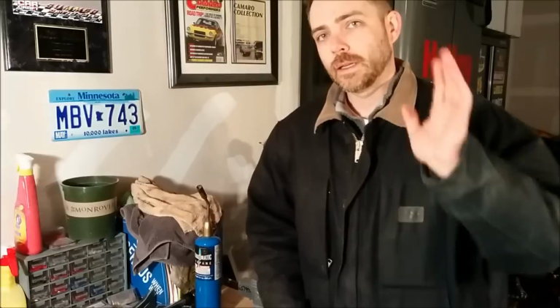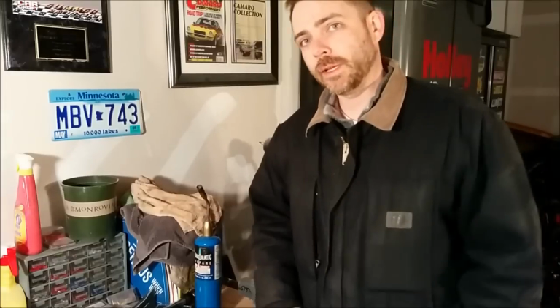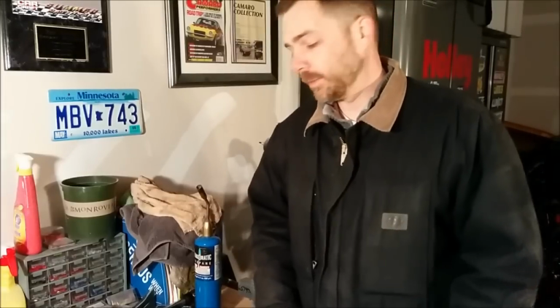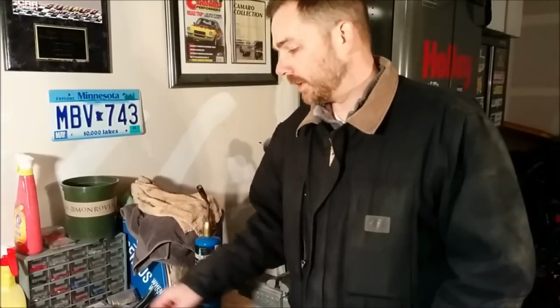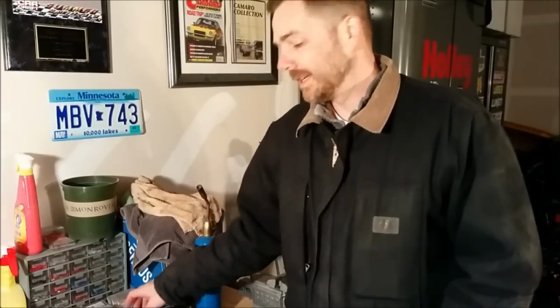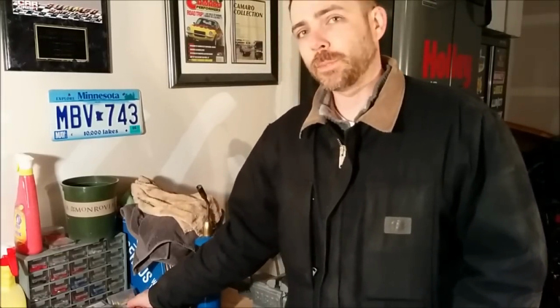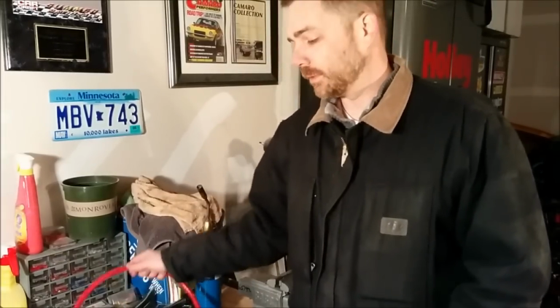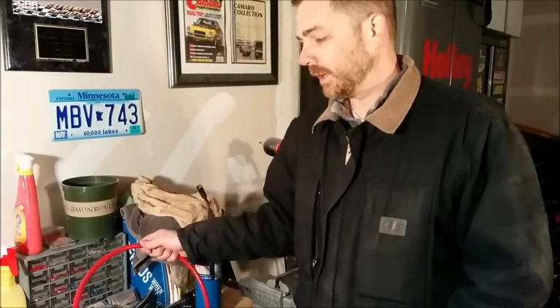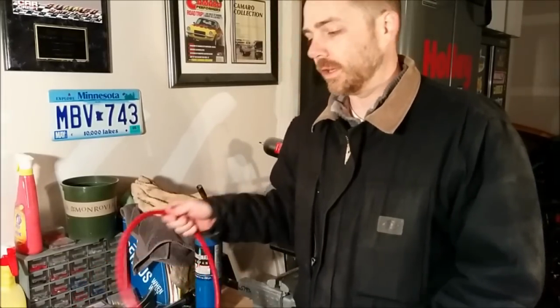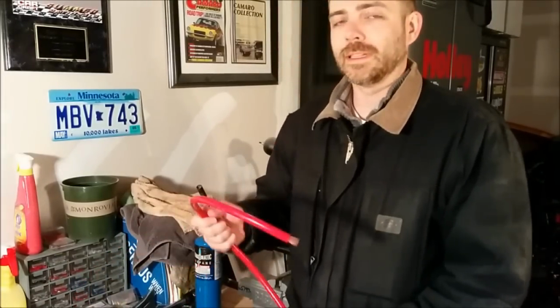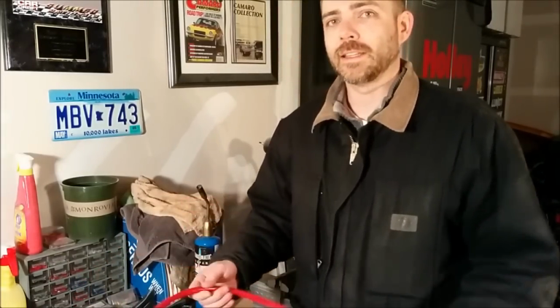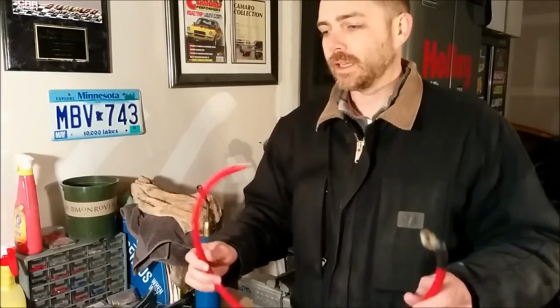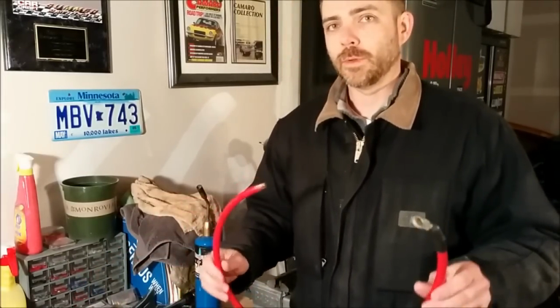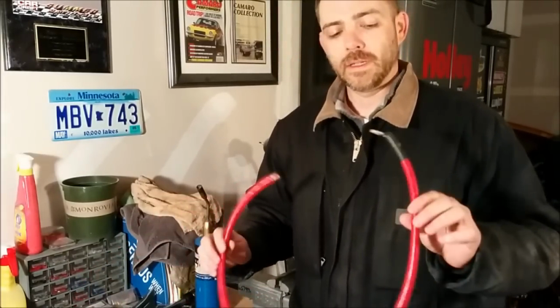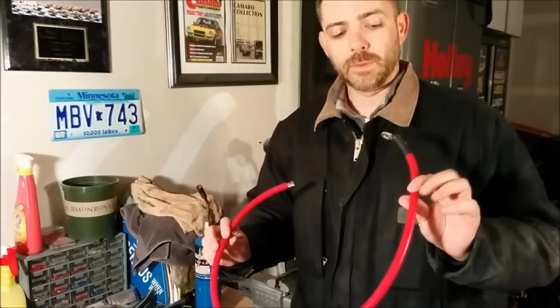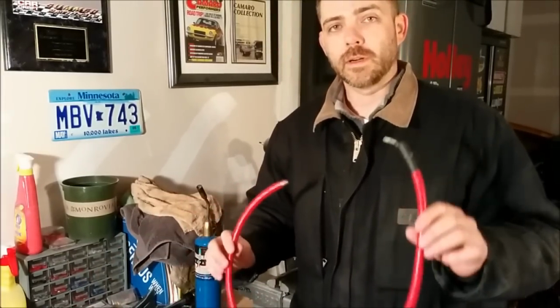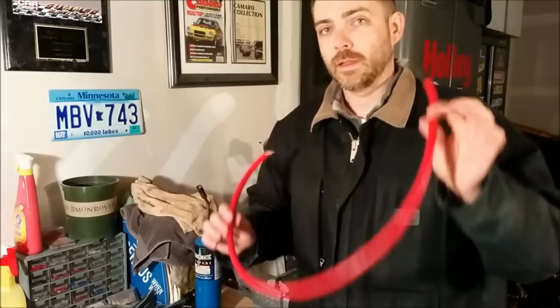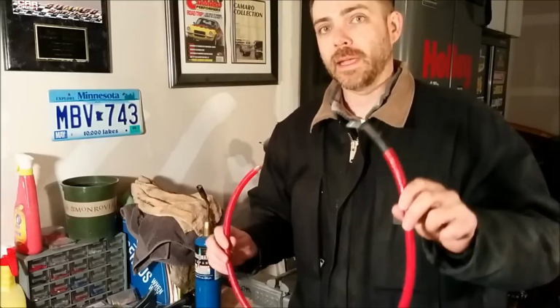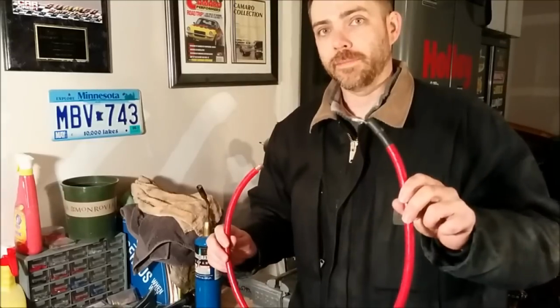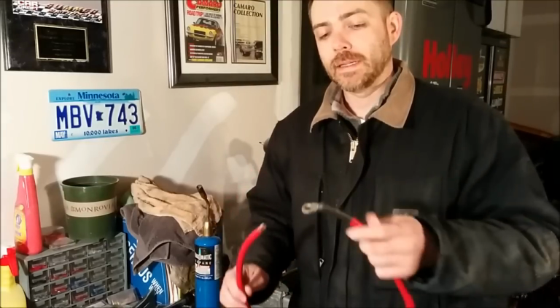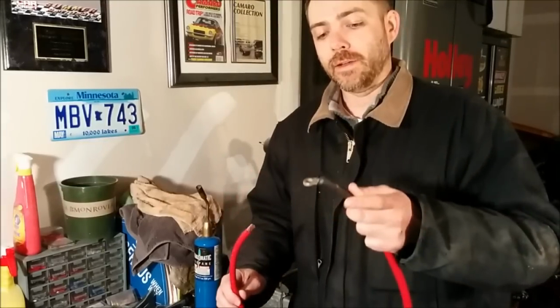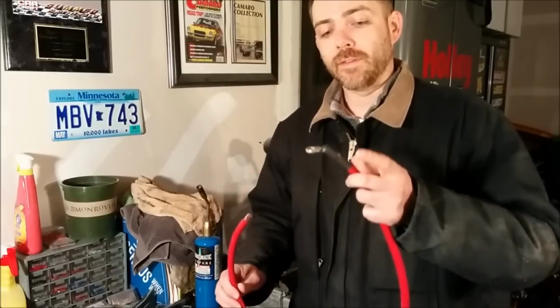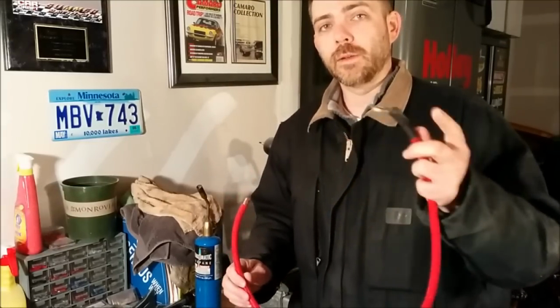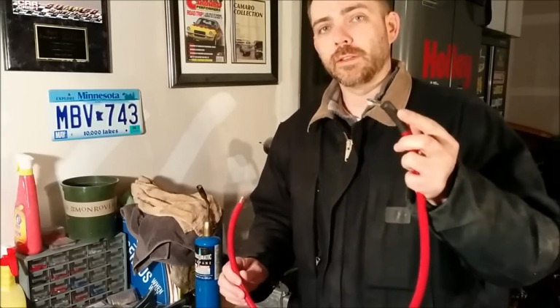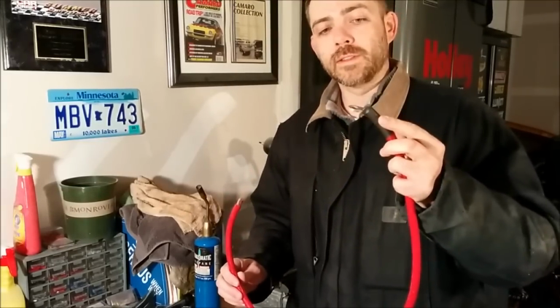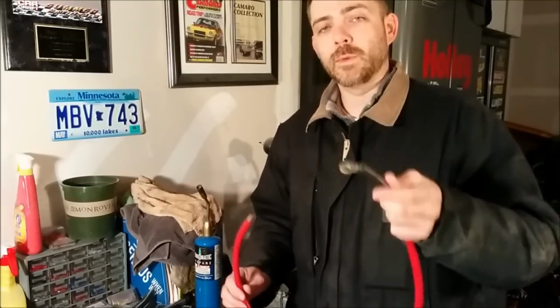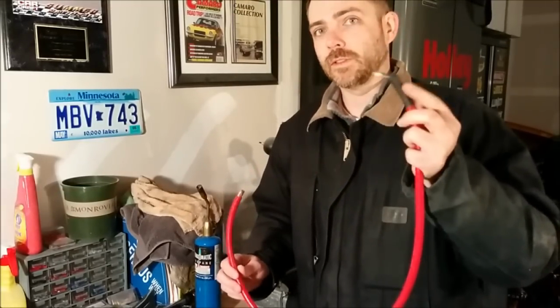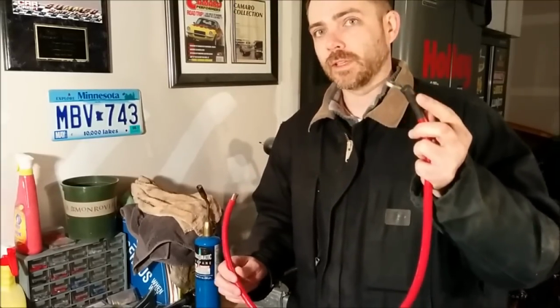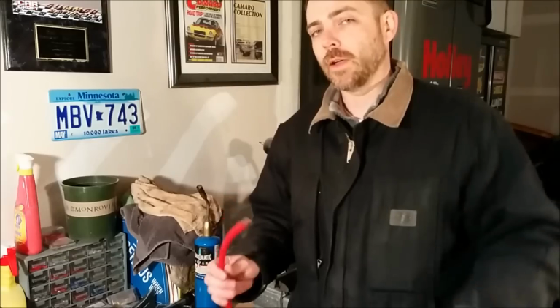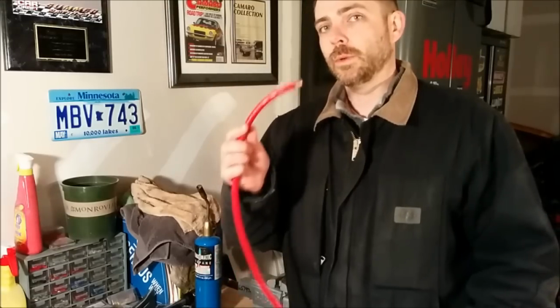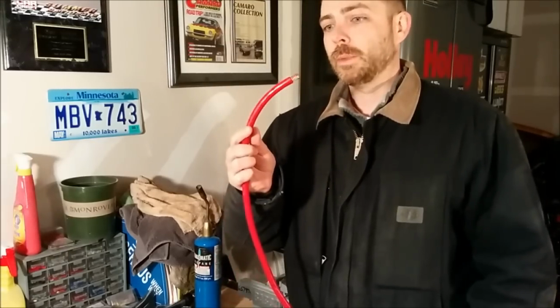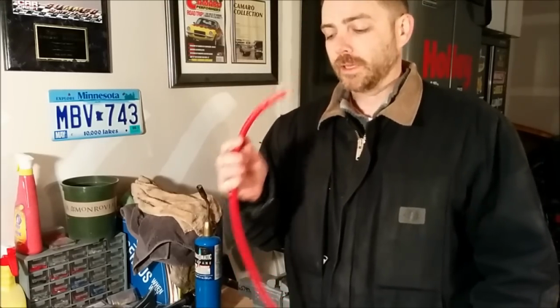Hey everybody, welcome to GearHead Daily. Today's project is we're going to be making a custom length cable between the starter and the battery. I have already gone and done one side, which is the starter side, now I have to do the battery side.